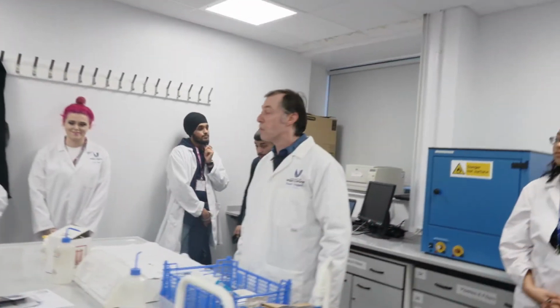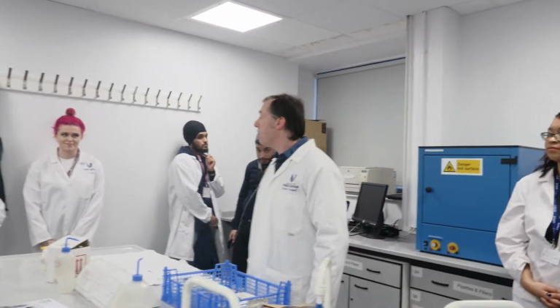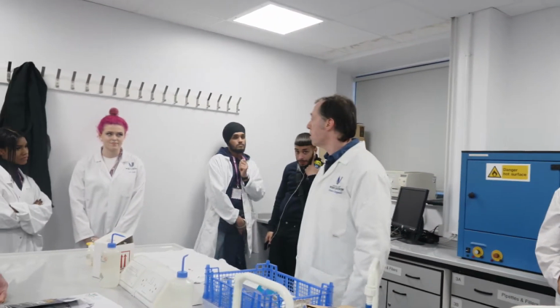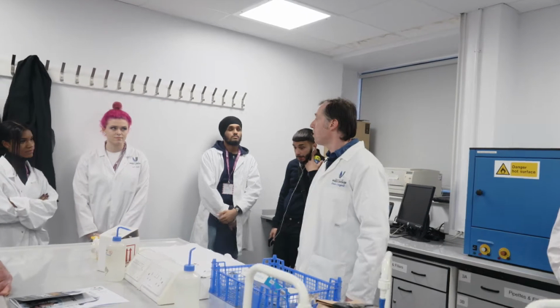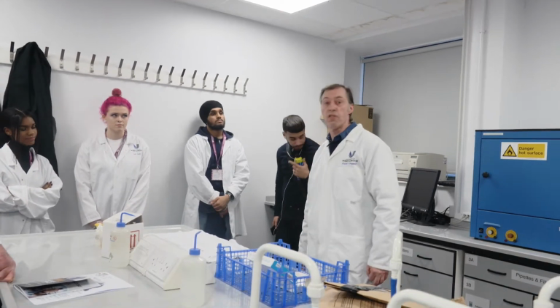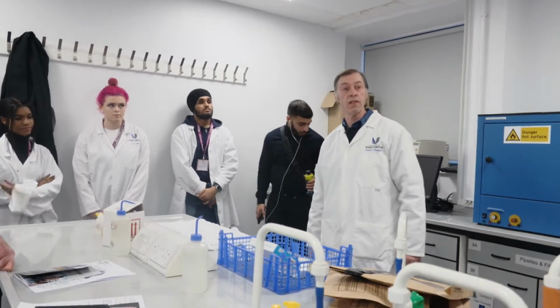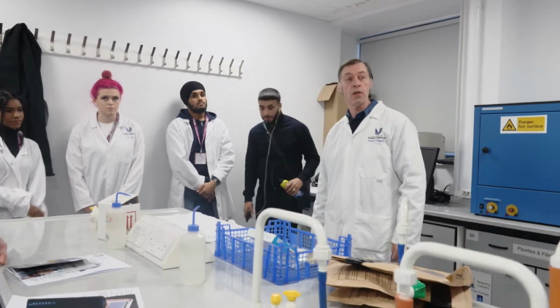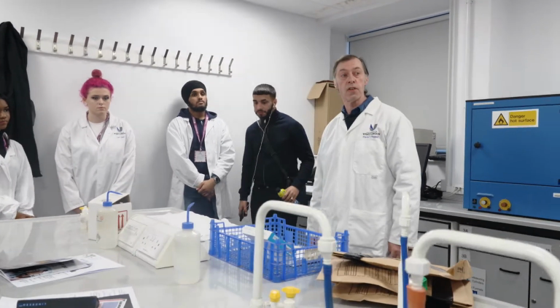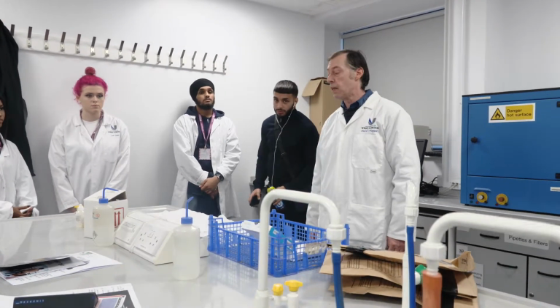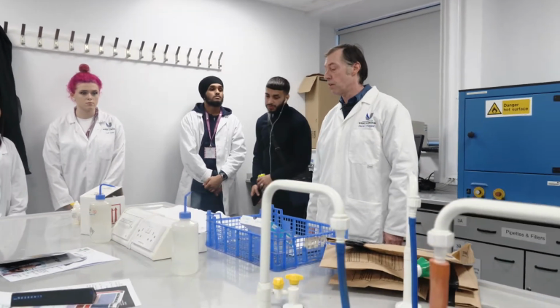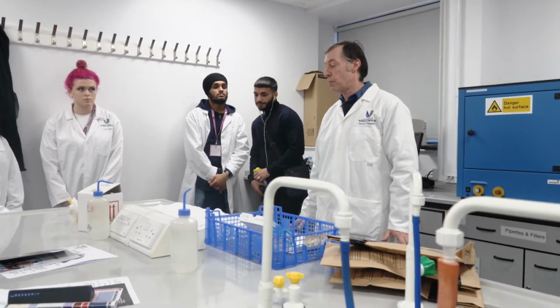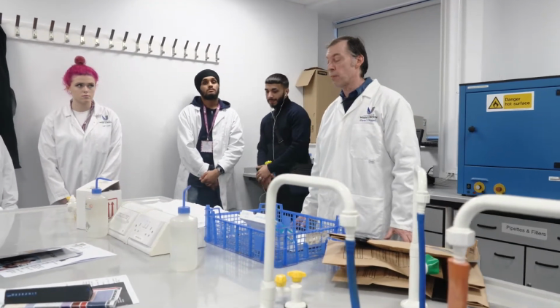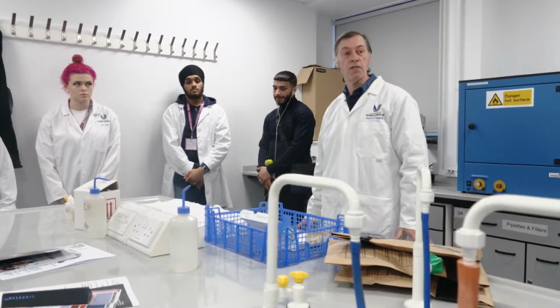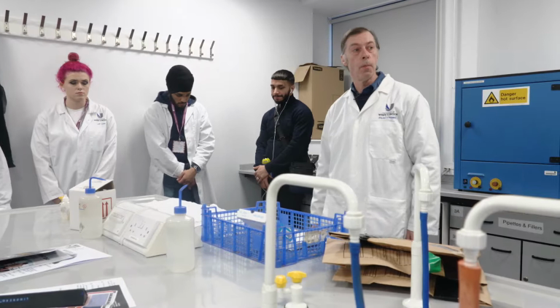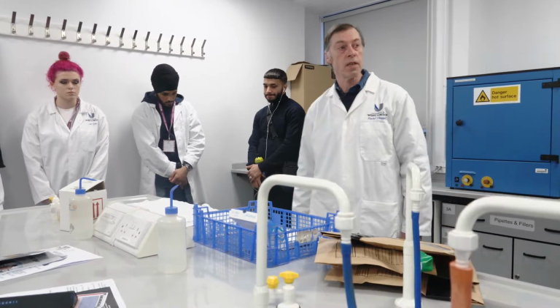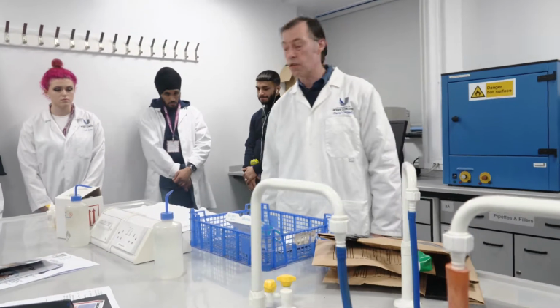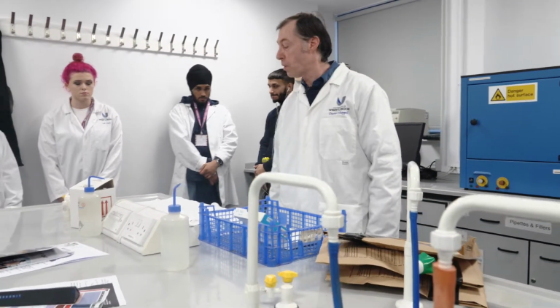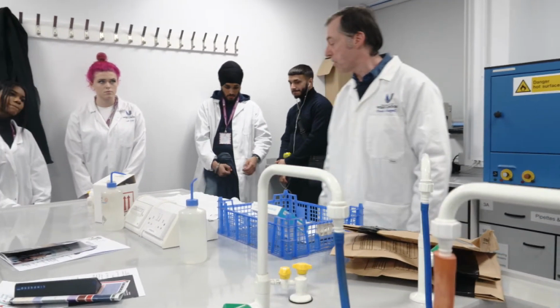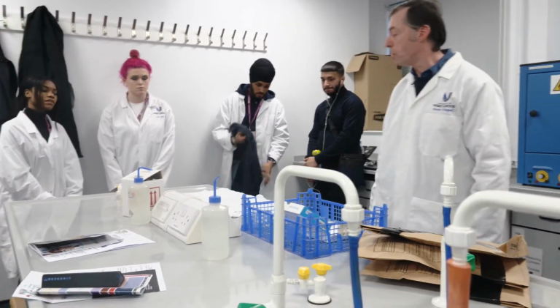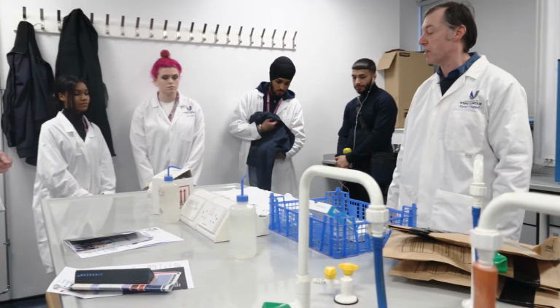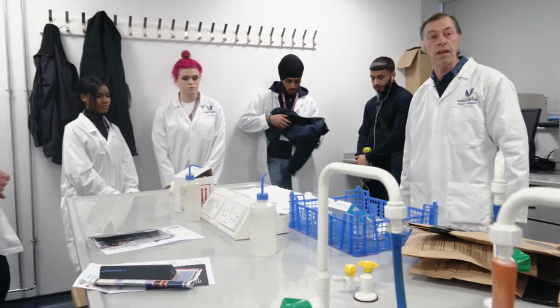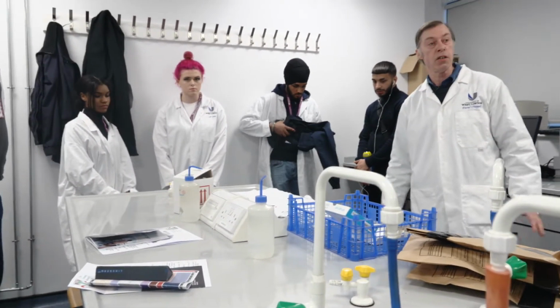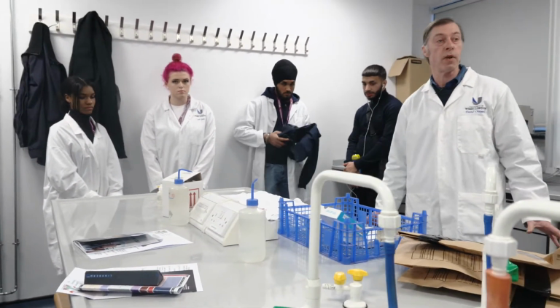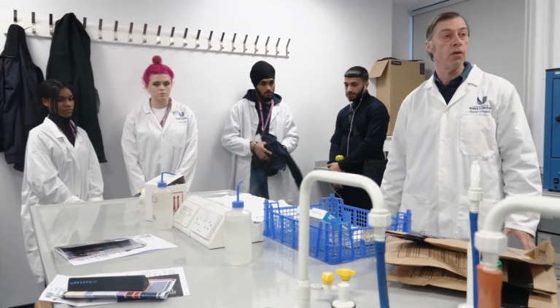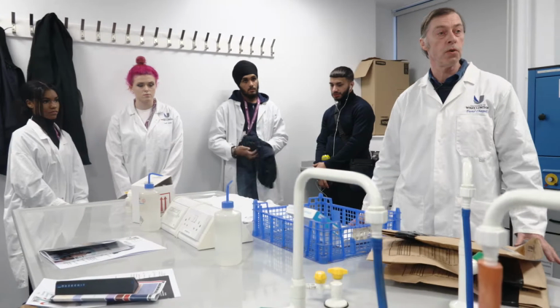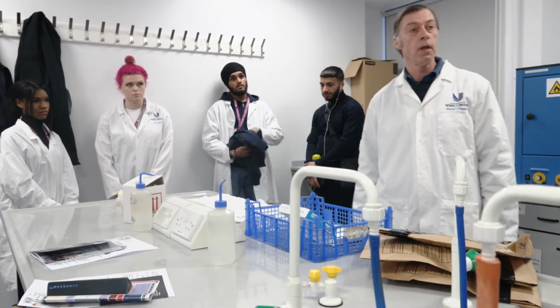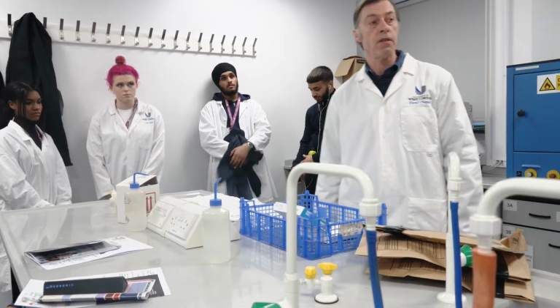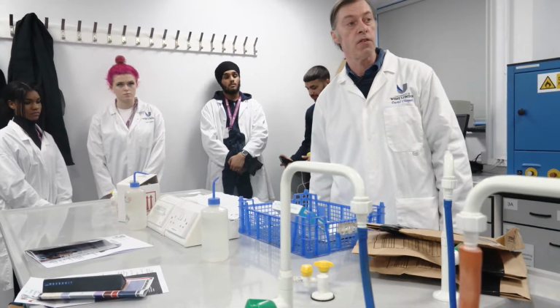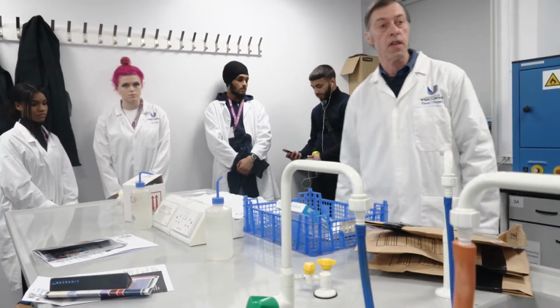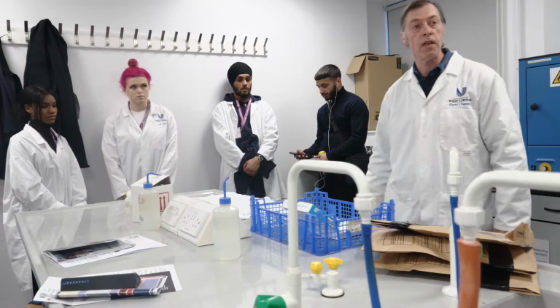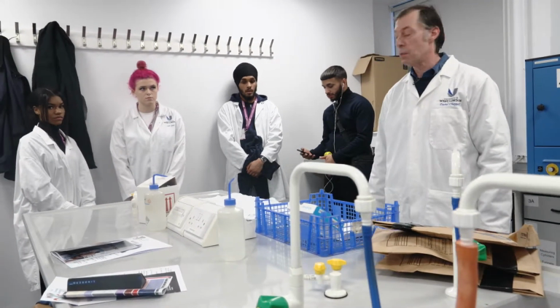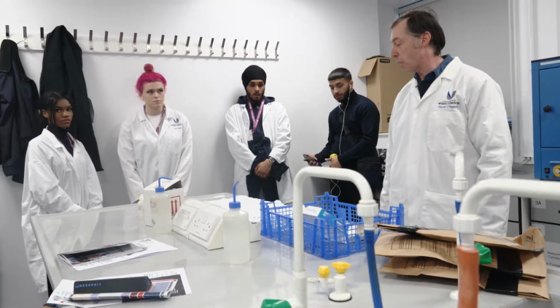We're in the Forensic Science Laboratories at the University of West London and we're going to look at a presumptive test for blood staining. So if you go into a crime scene room you might see a stain there. You don't know if it's blood or not, you can do a quick test to ascertain whether it is blood.